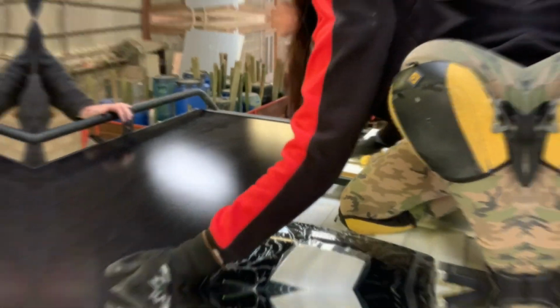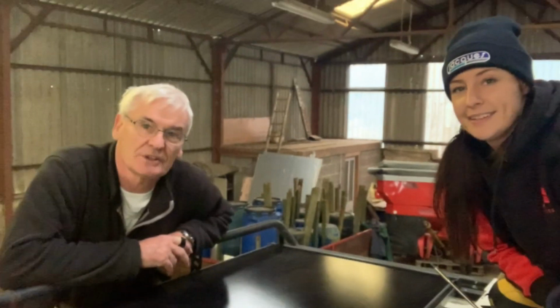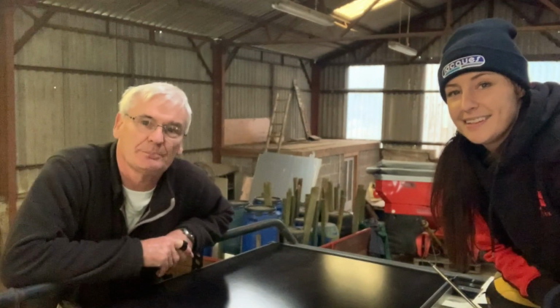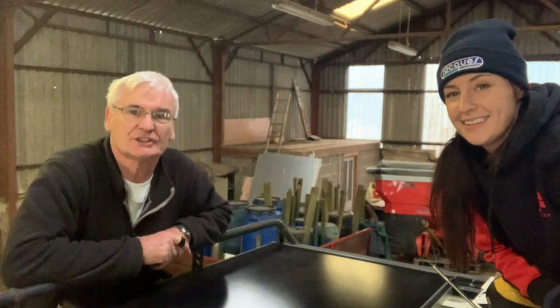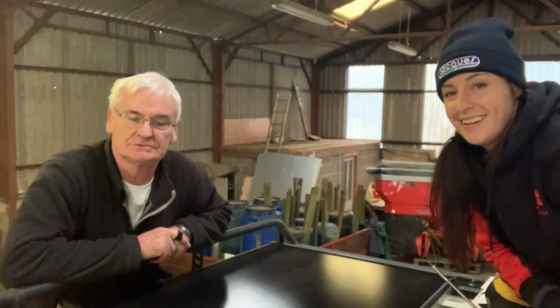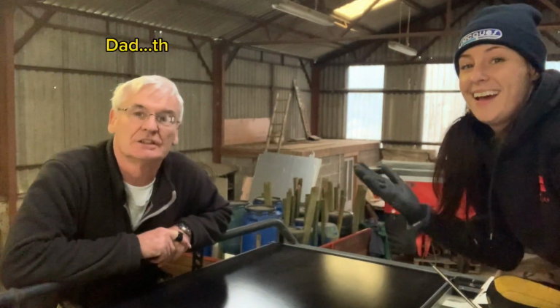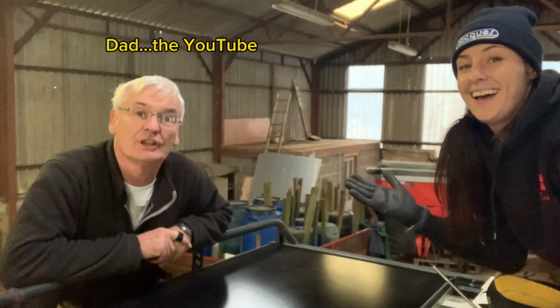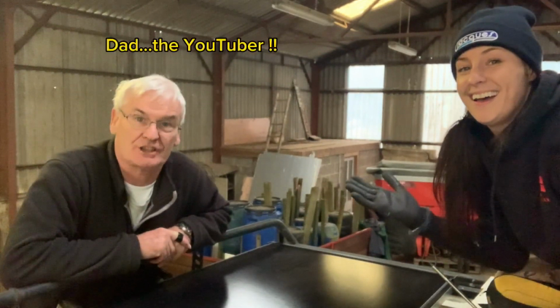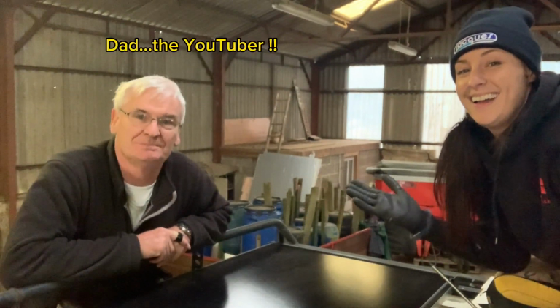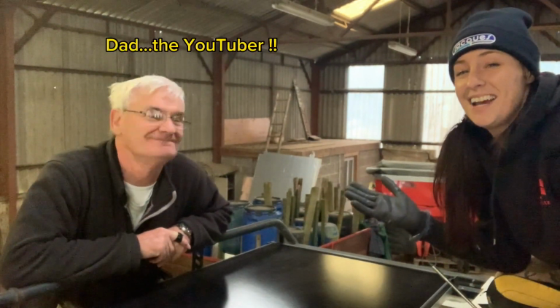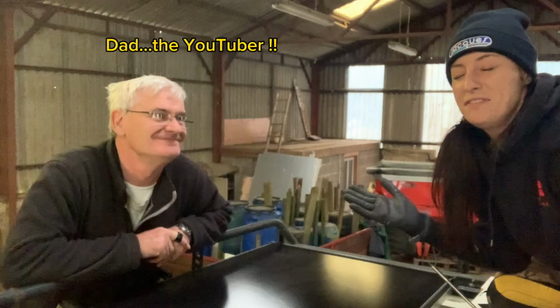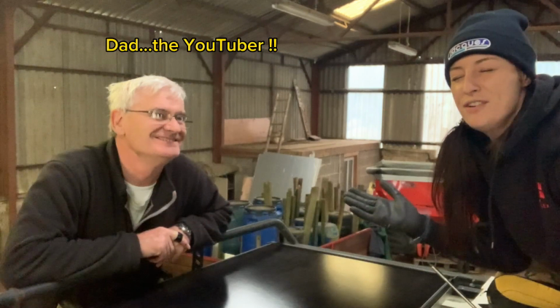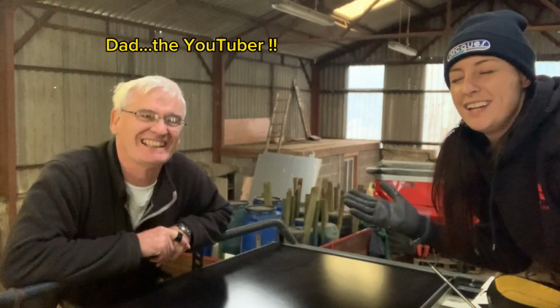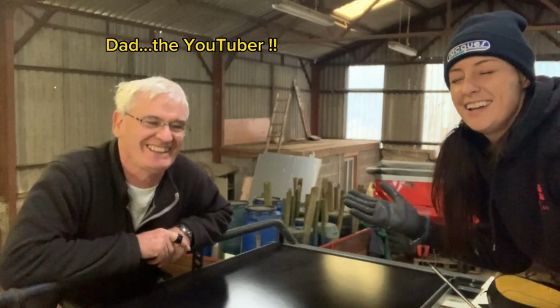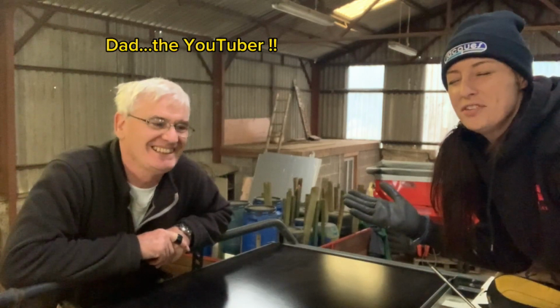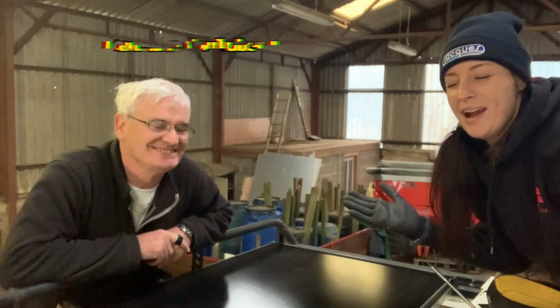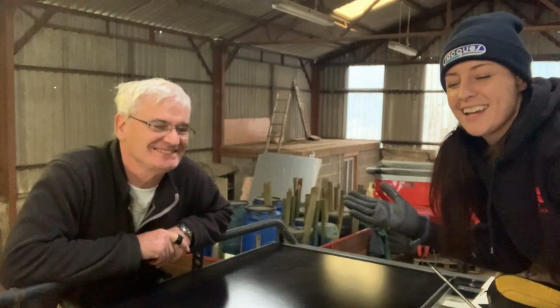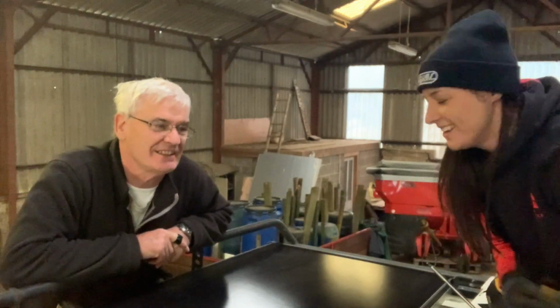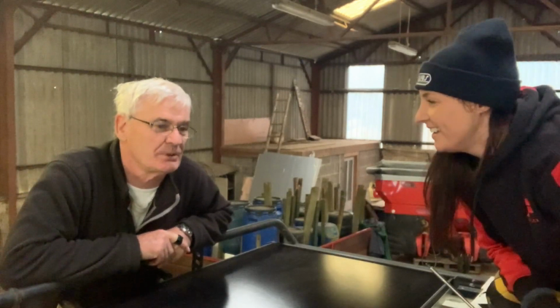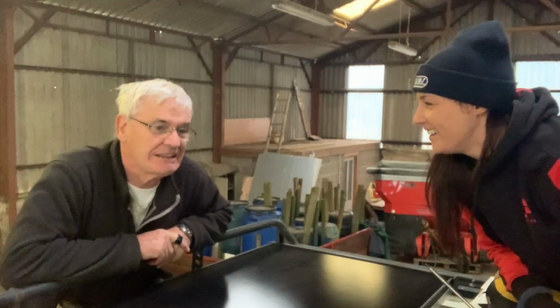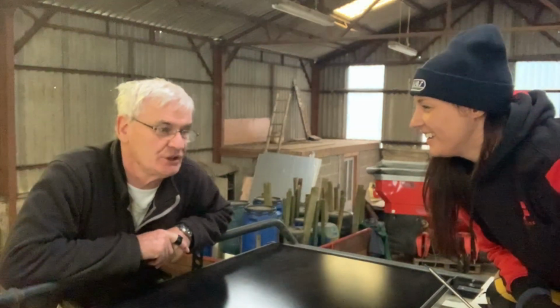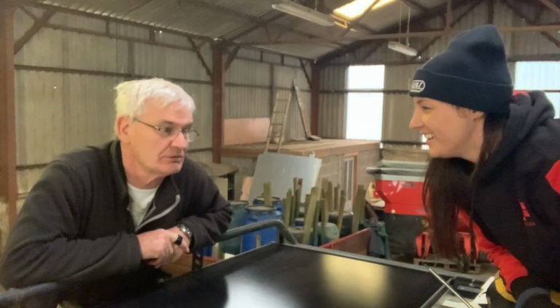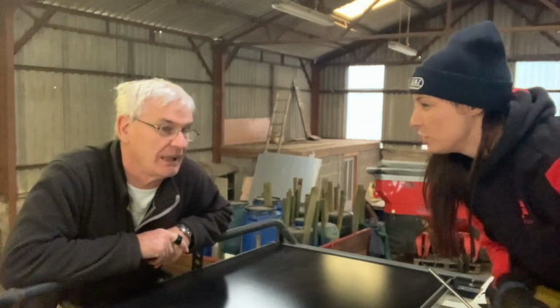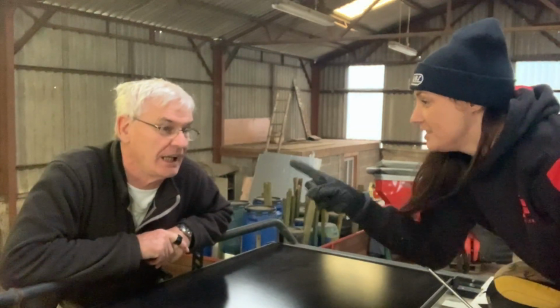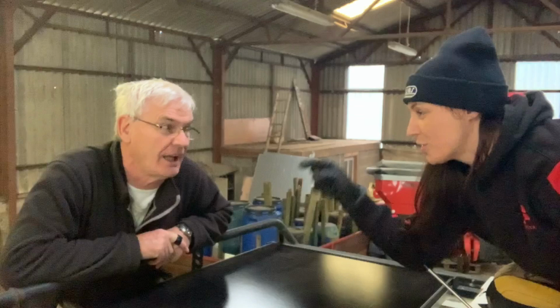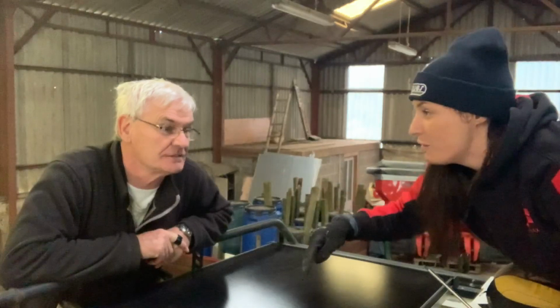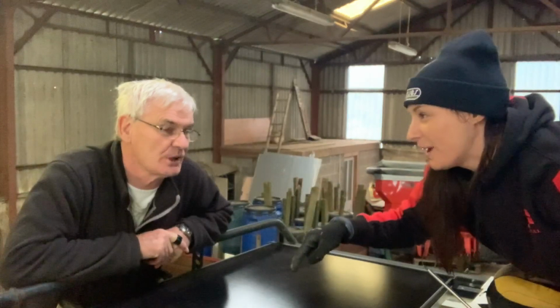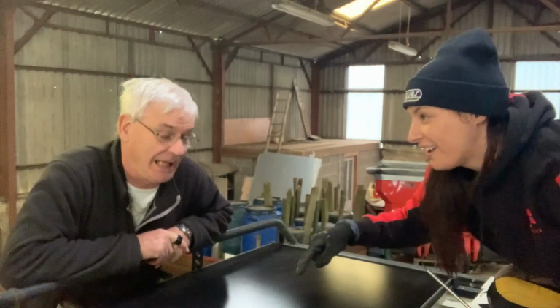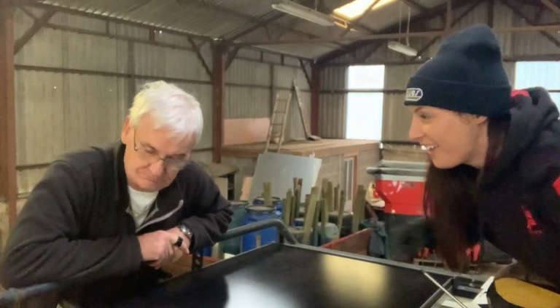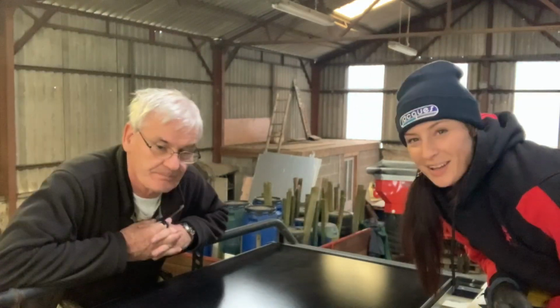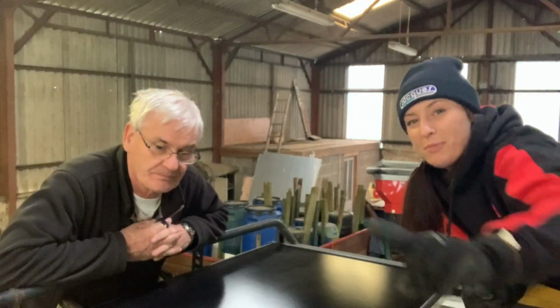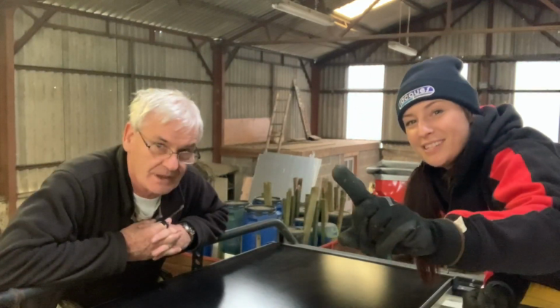One solar panel done! Lunch time — time for some food, a rest and a break. Then the next one this afternoon, which will be easier because we know what we're doing. We'll be back soon.